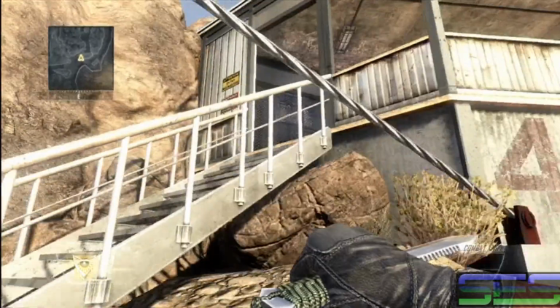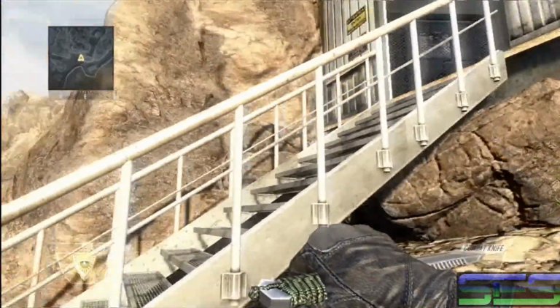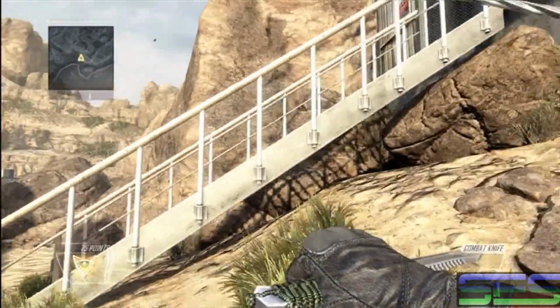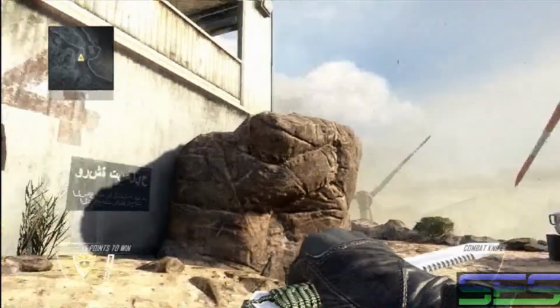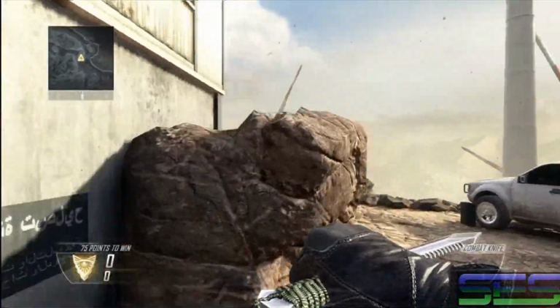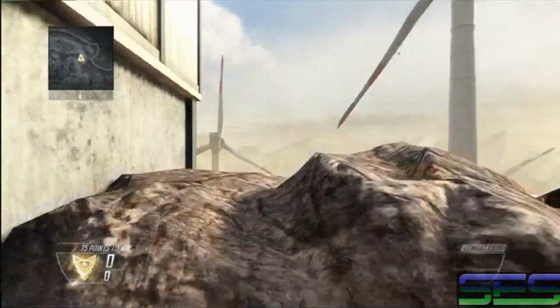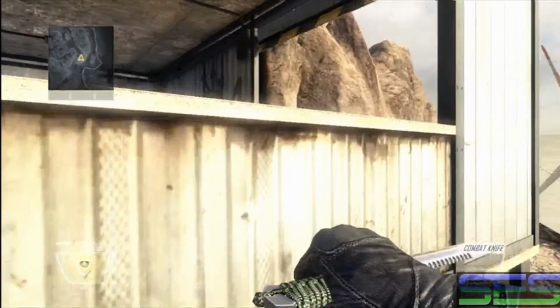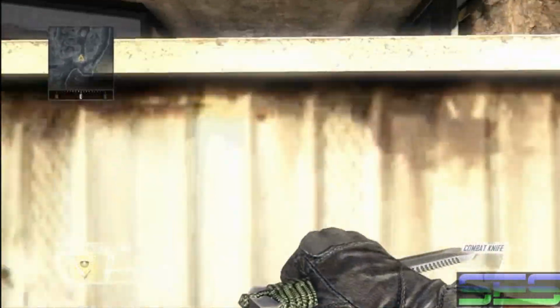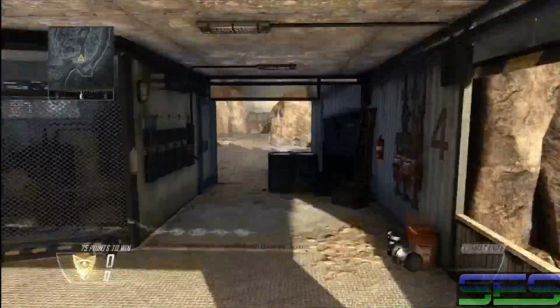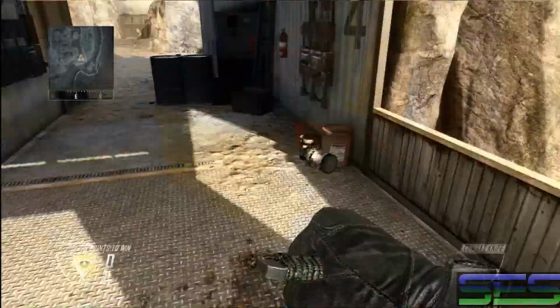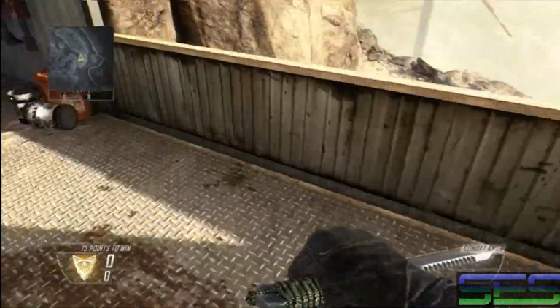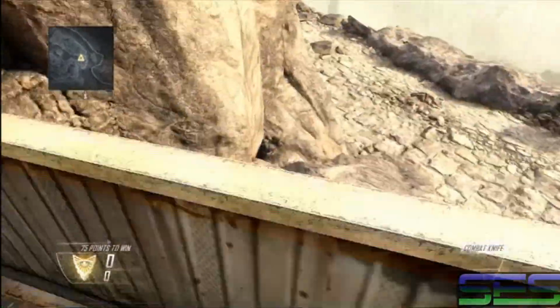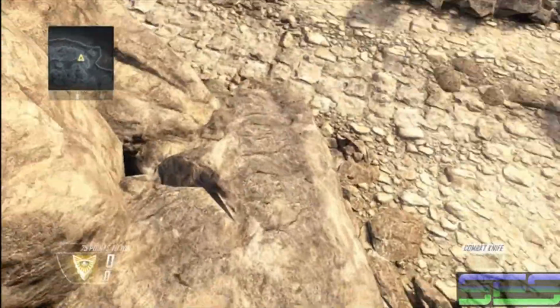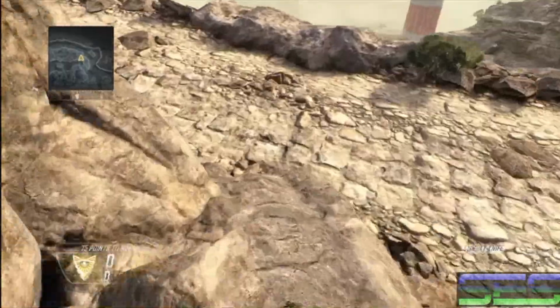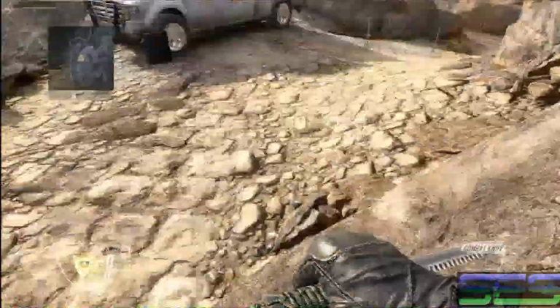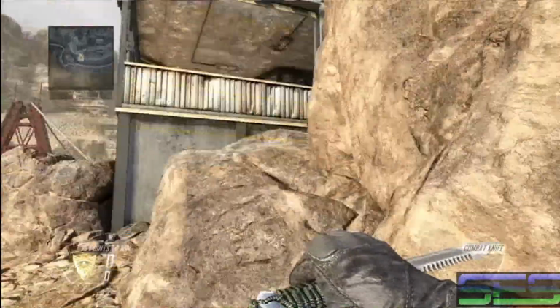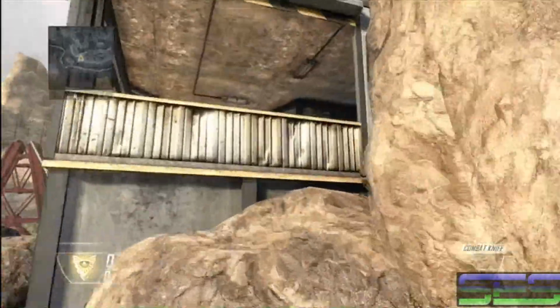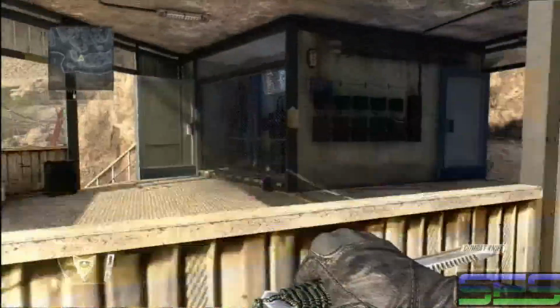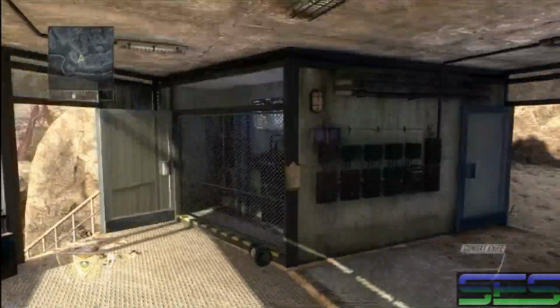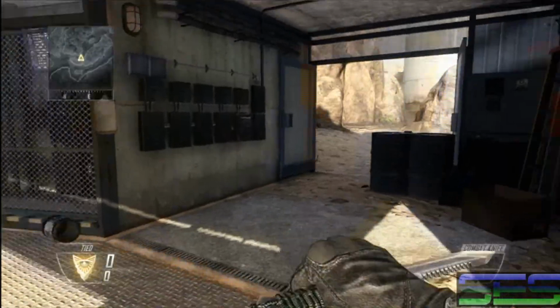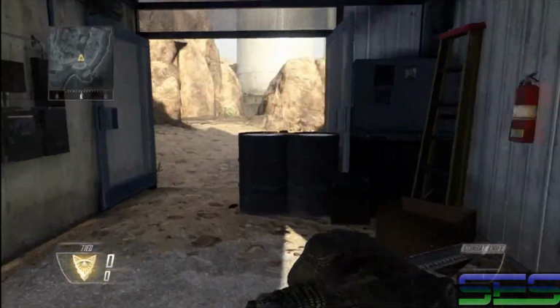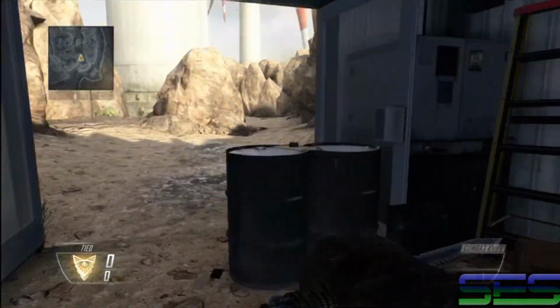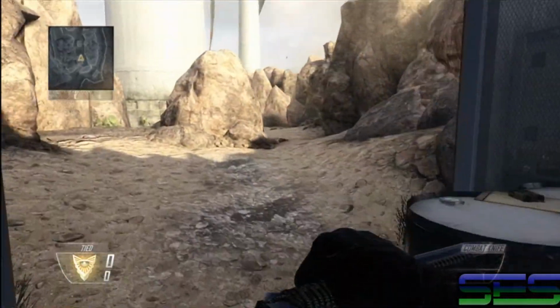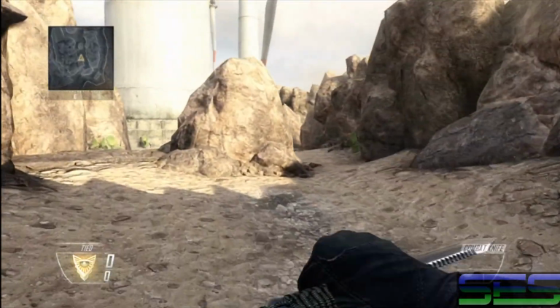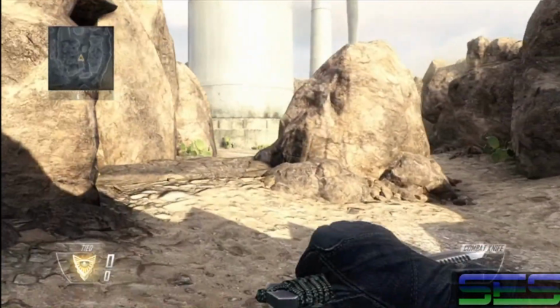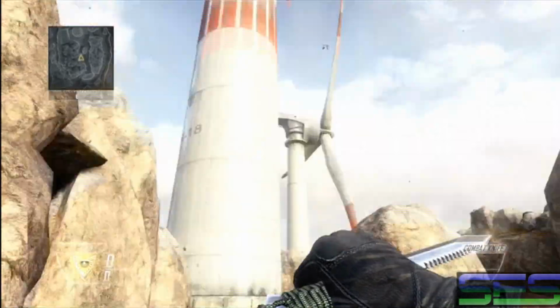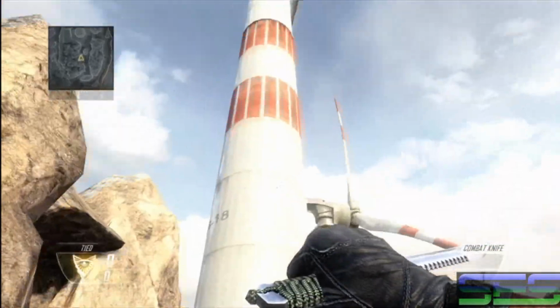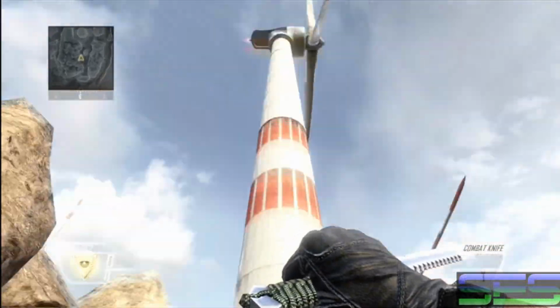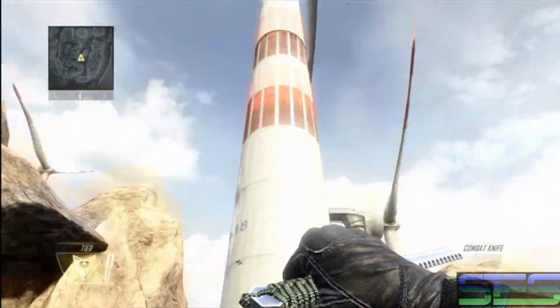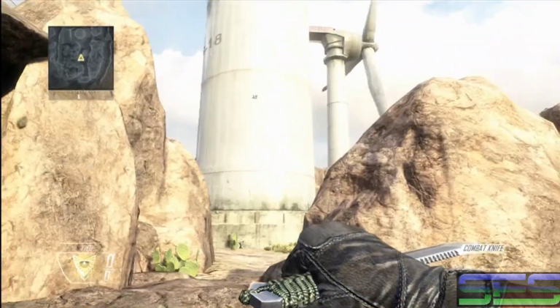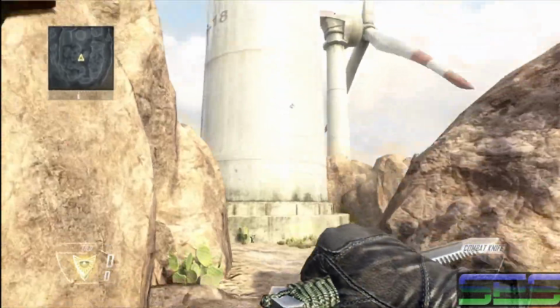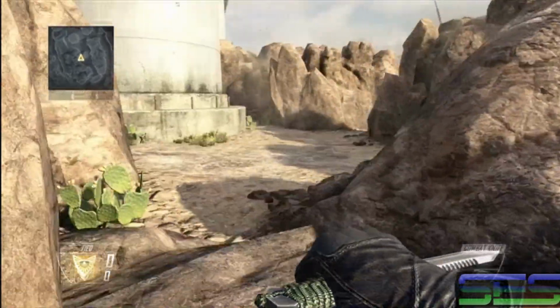This is your building 4, as seen by the number on the wall. There are three ways to get in: you can climb up this rock here, use the regular stairs to the left, or climb up this slanted rock right up here. Building 4 leads straight to the windmill over here, where you do have a search and destroy bomb and a hardpoint spawn.